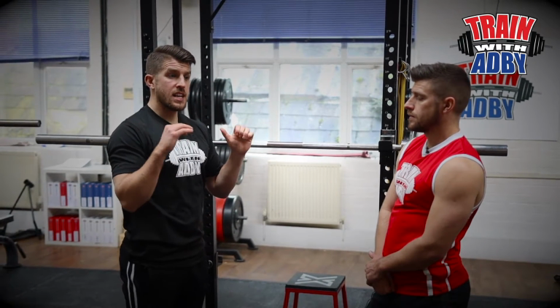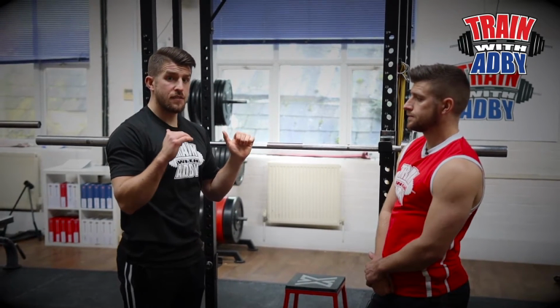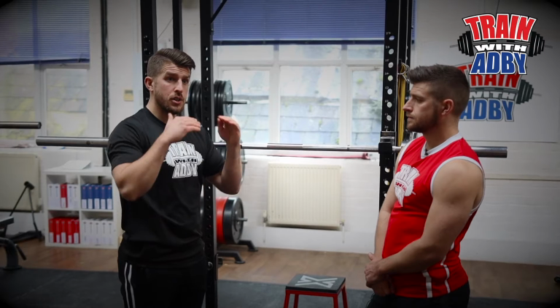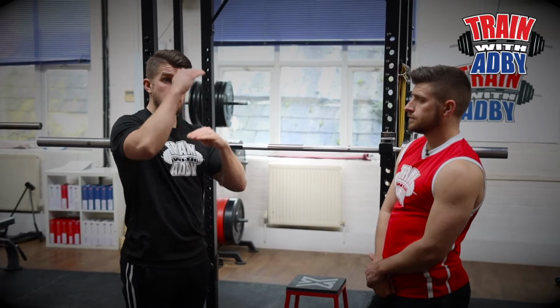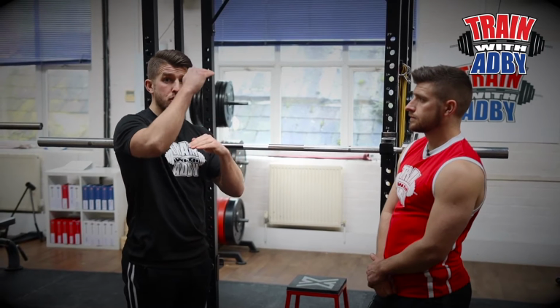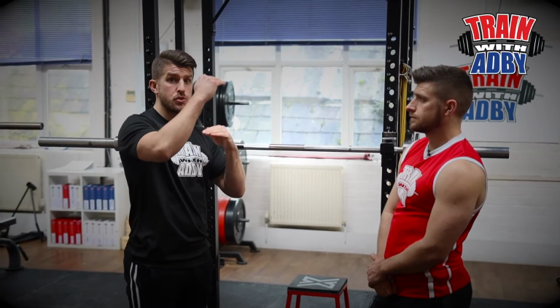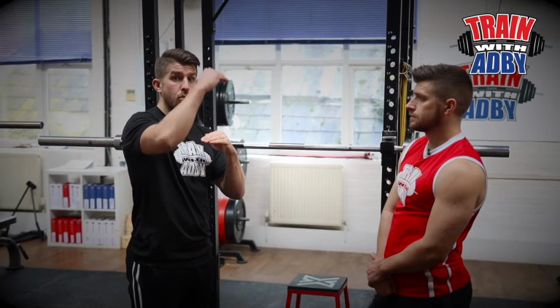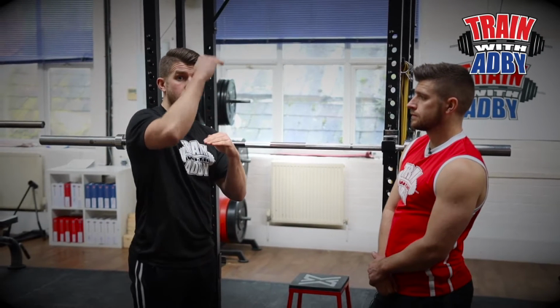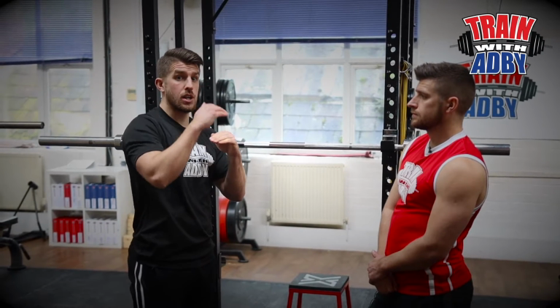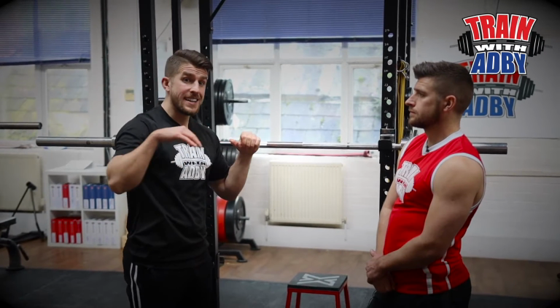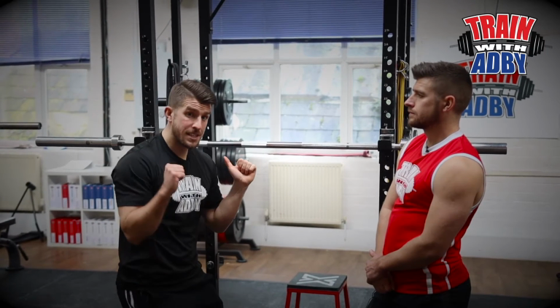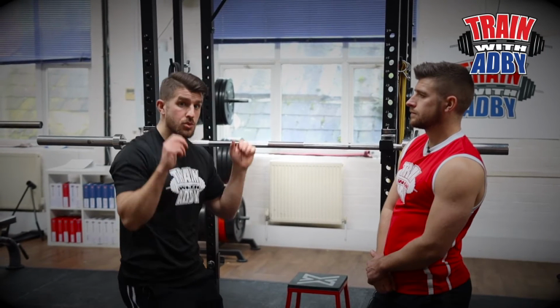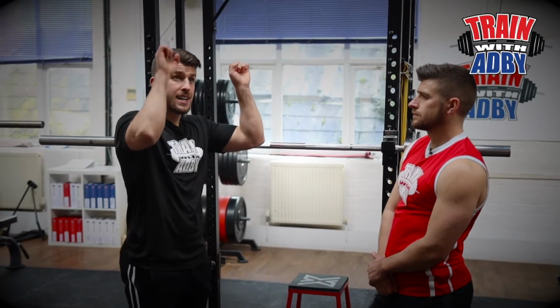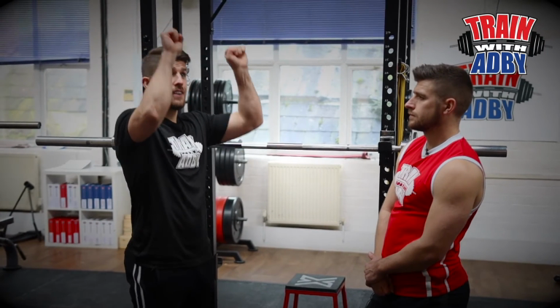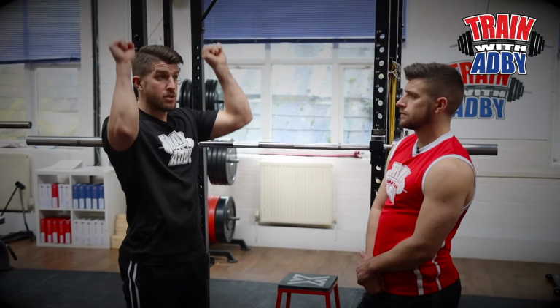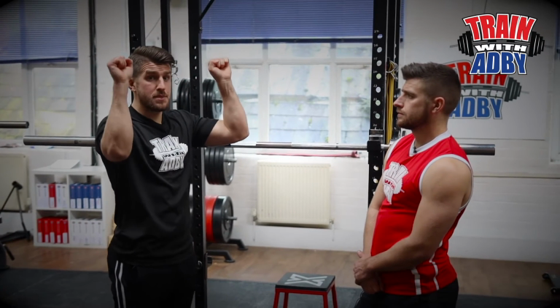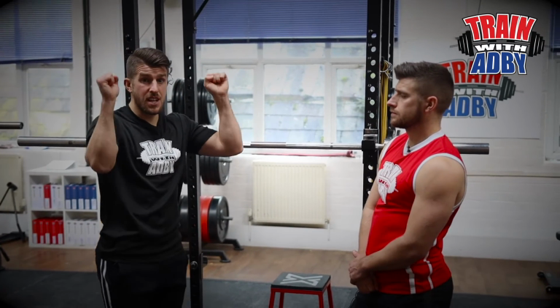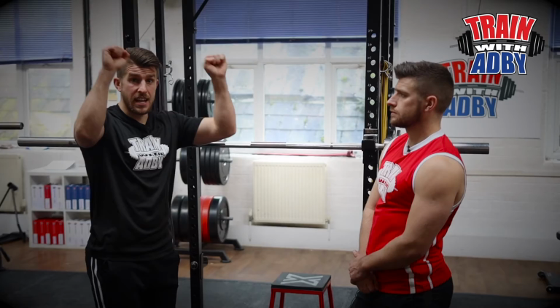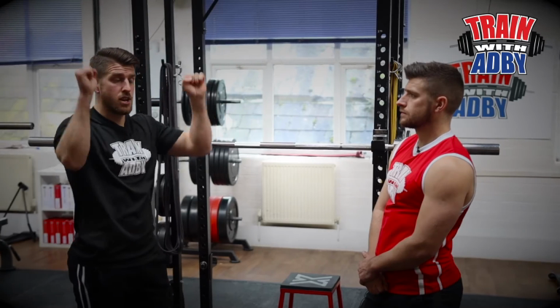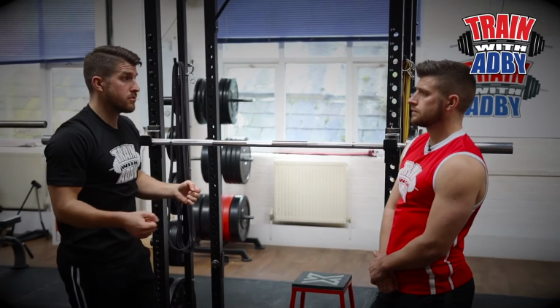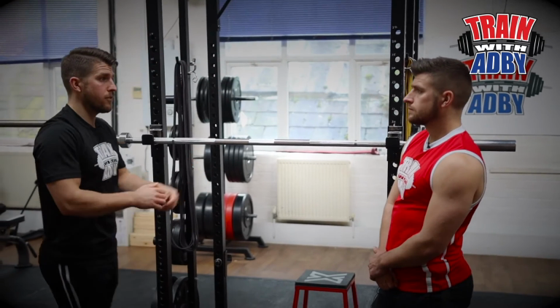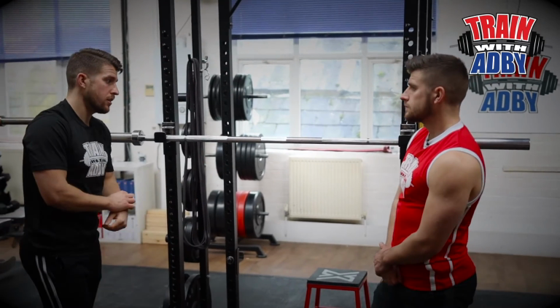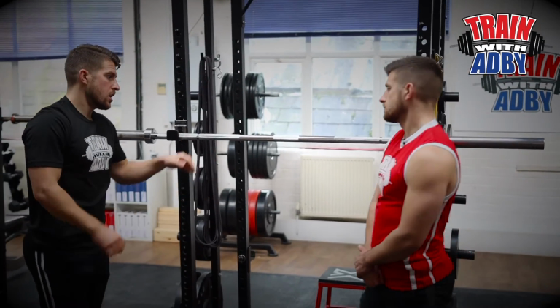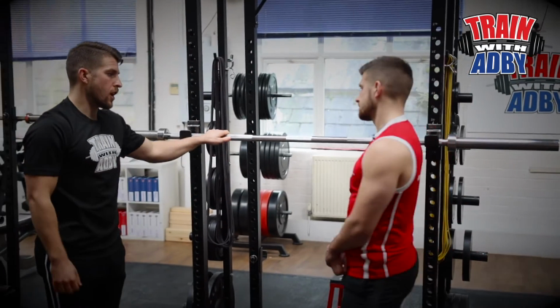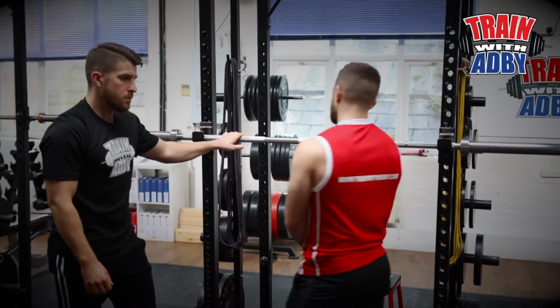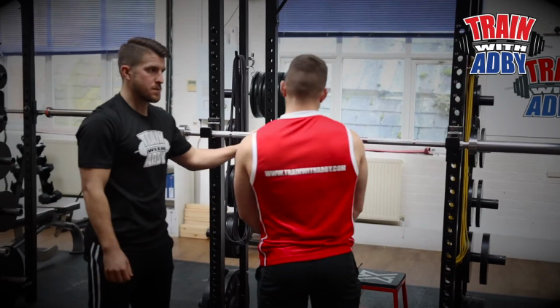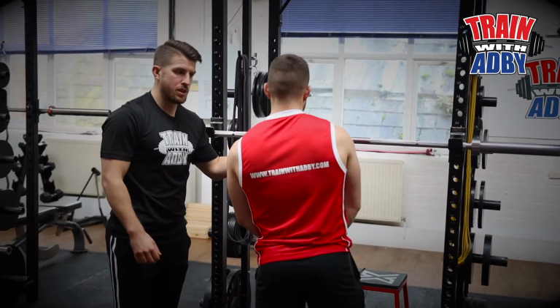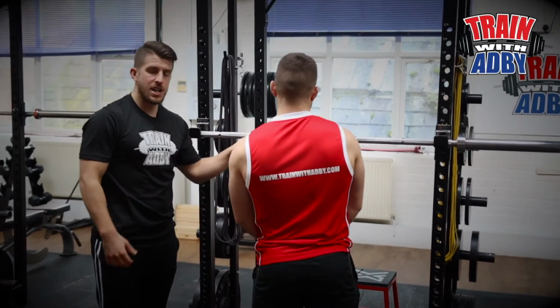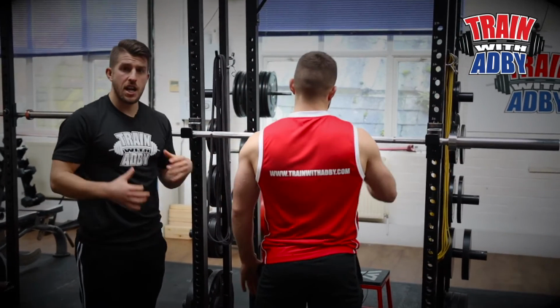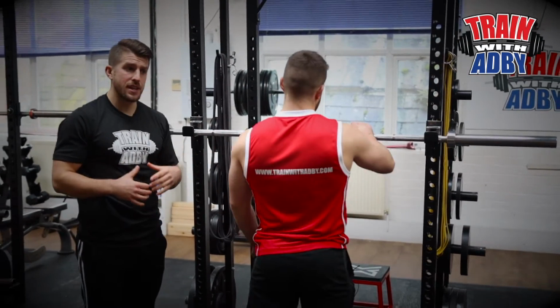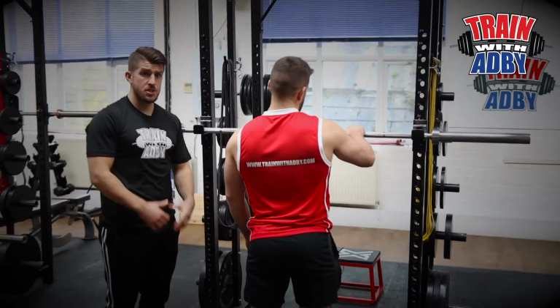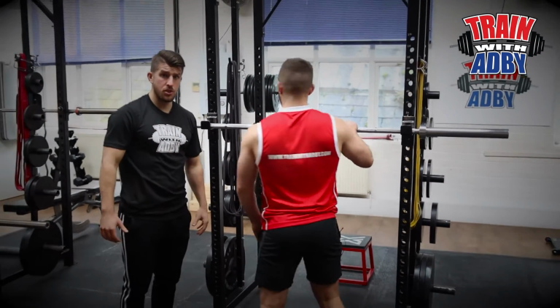If anything, if you had to pick or choose whether it was too high or too low, it's better to be too high than have to do the rep partway. It's unsafe to try and do the rep halfway through. The overhead press is probably one of the most challenging upper body exercises you can do.